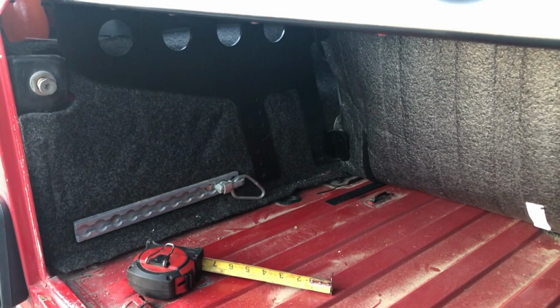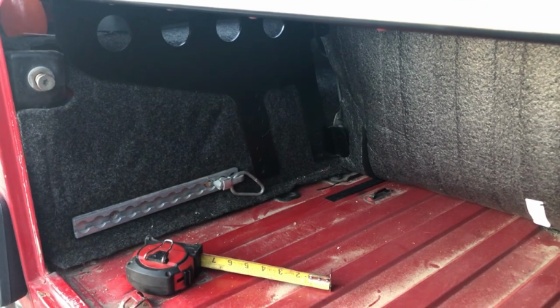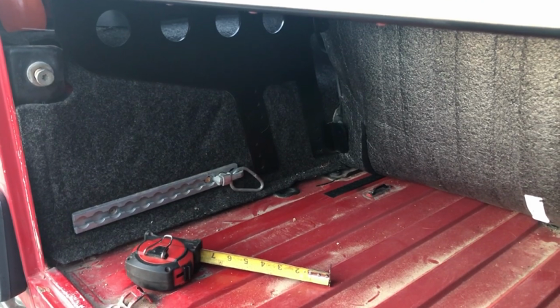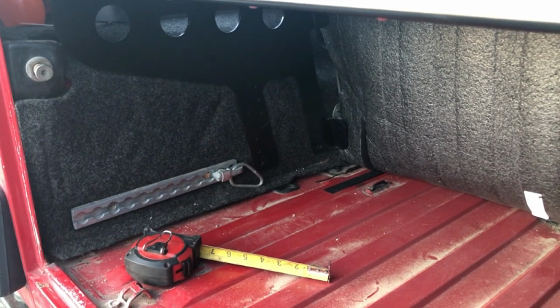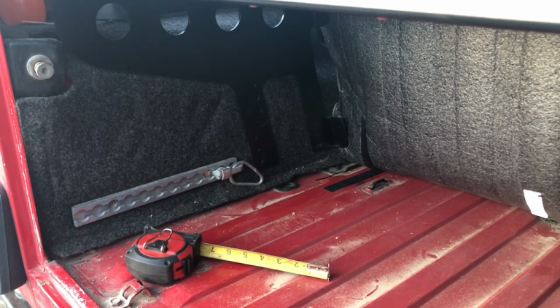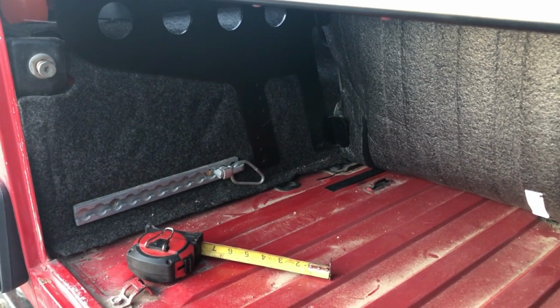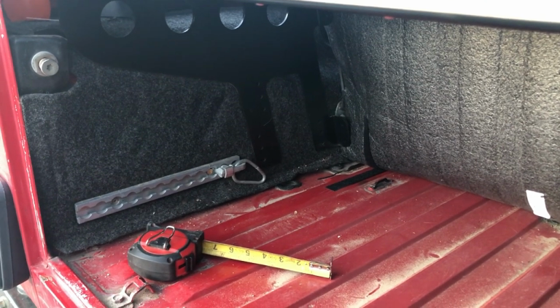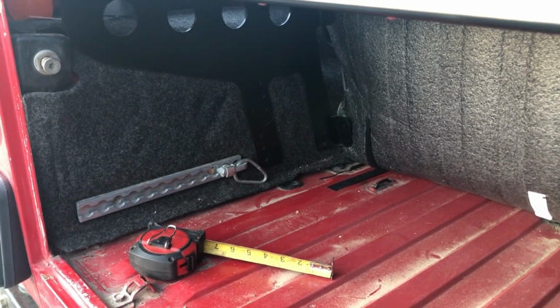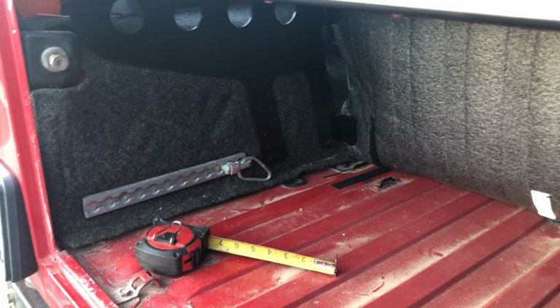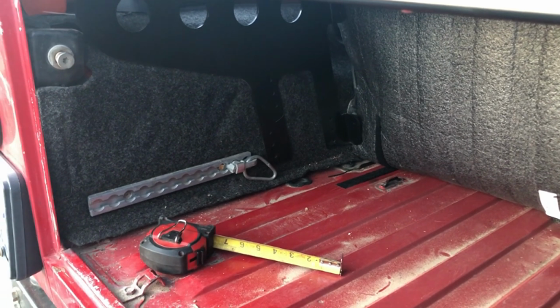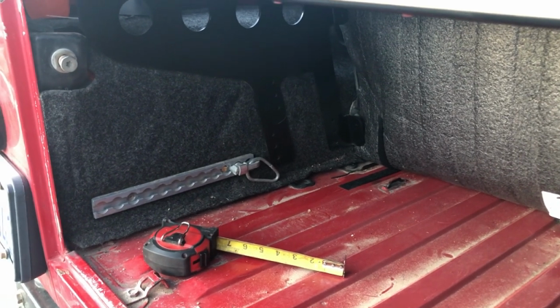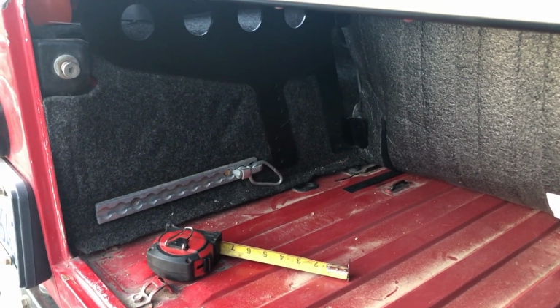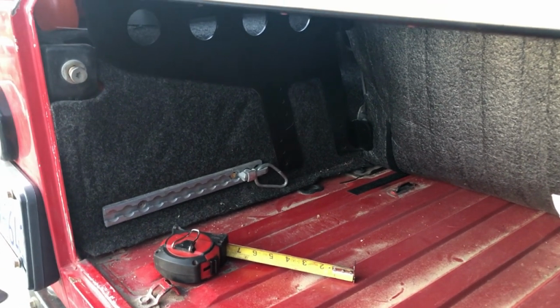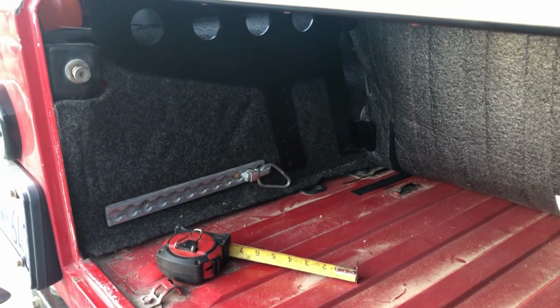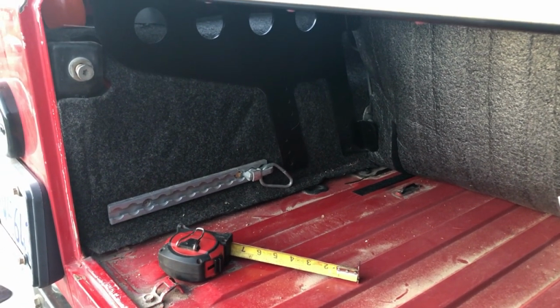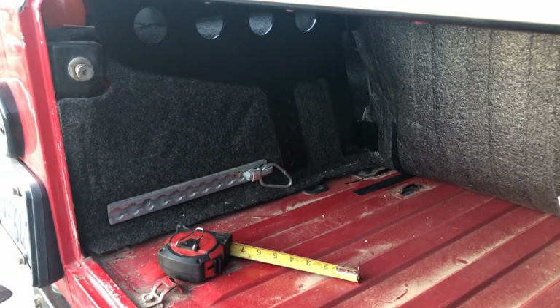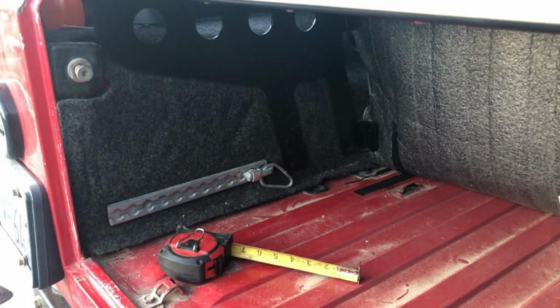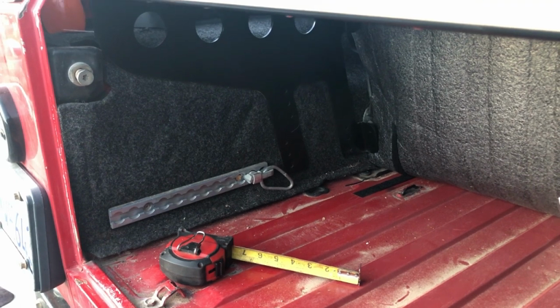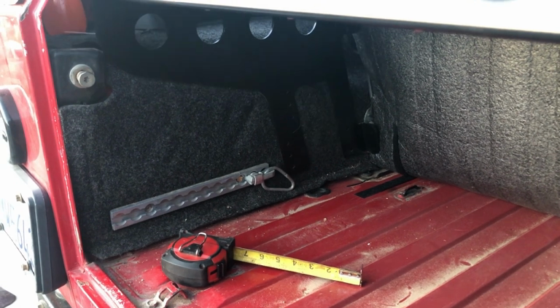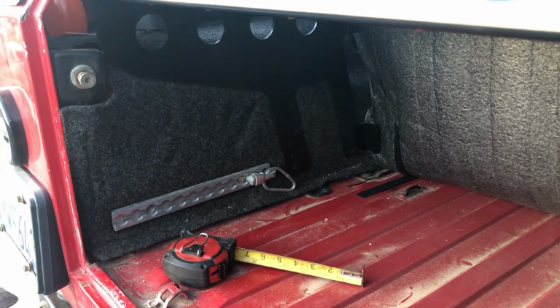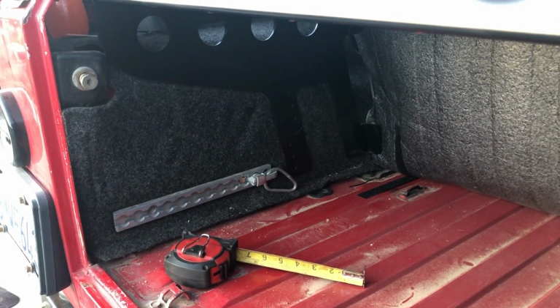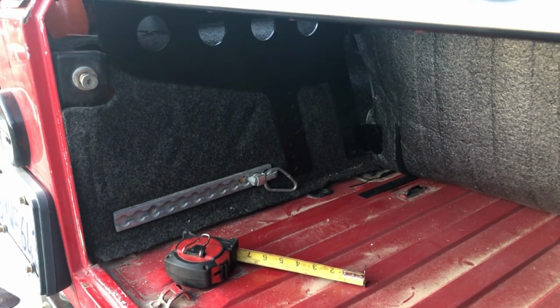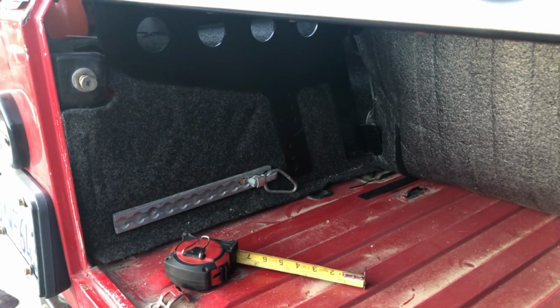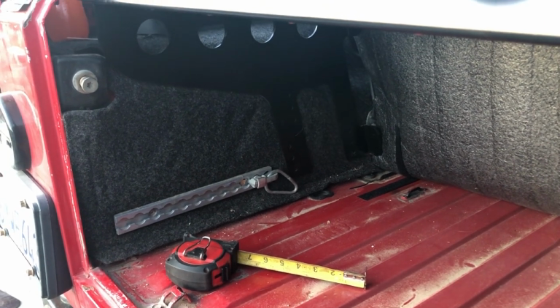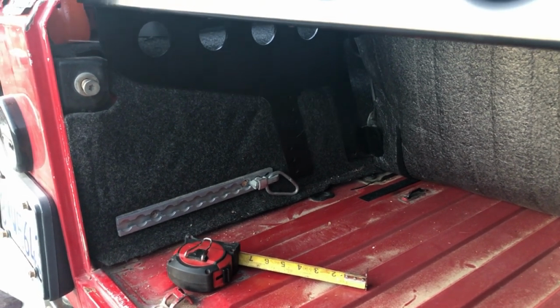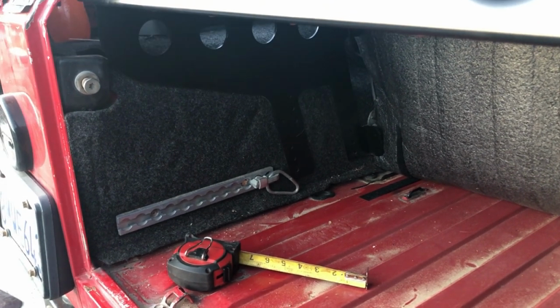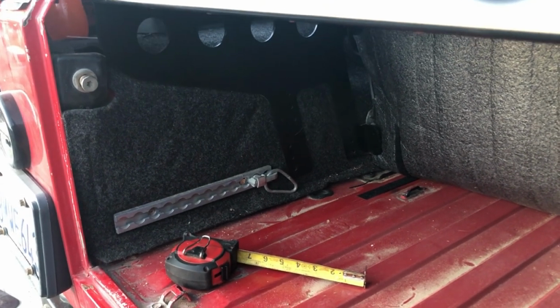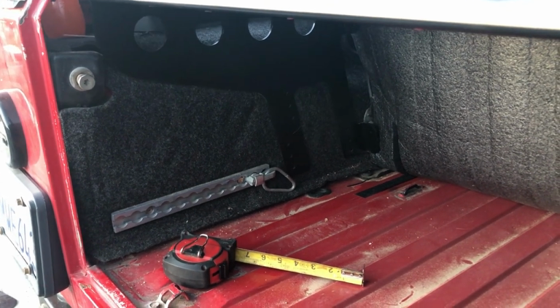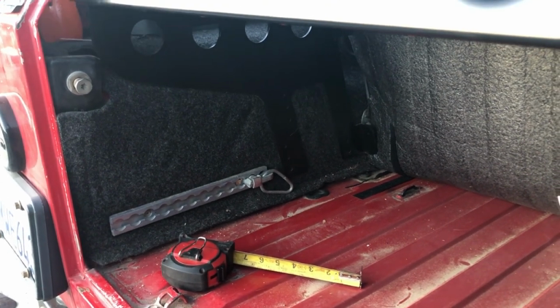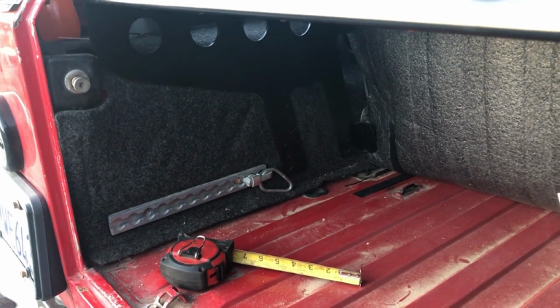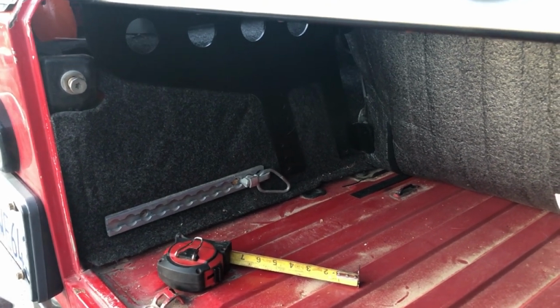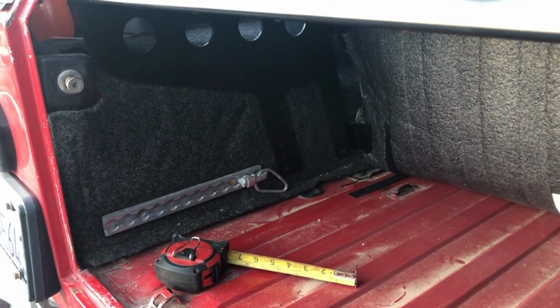From the floorboard, you measure four and a half inches to the center bolt, and that gives you a little bit of adjustment — you can change the height with those three mounting bolts.